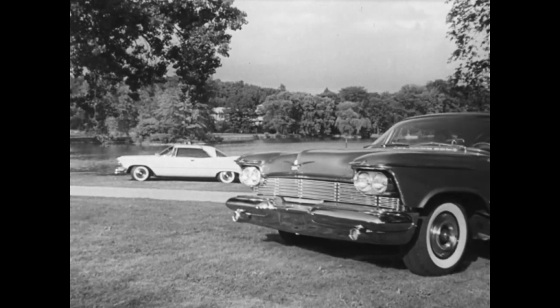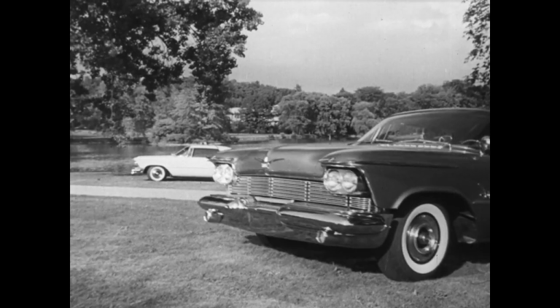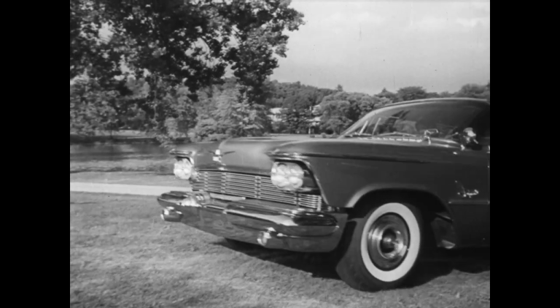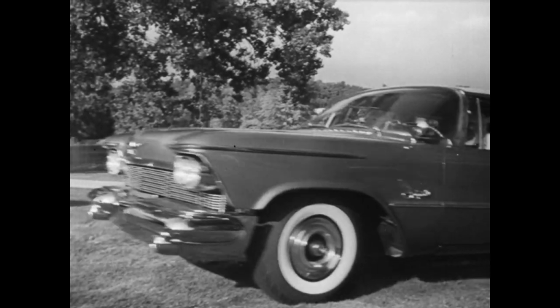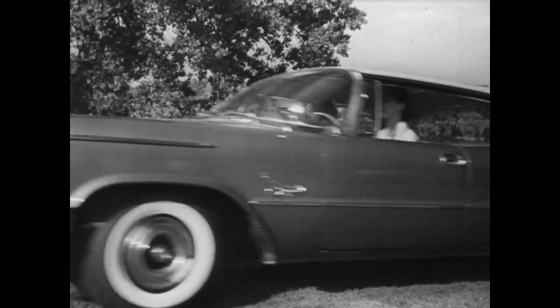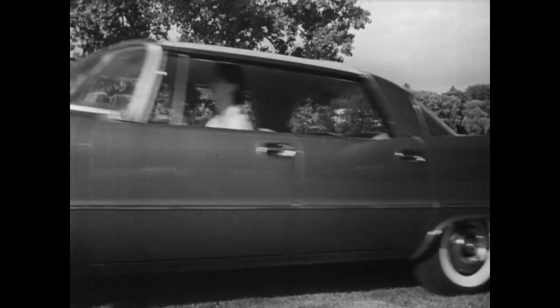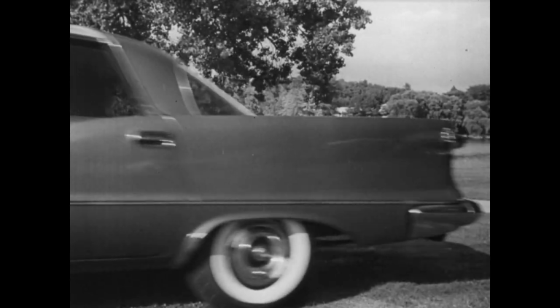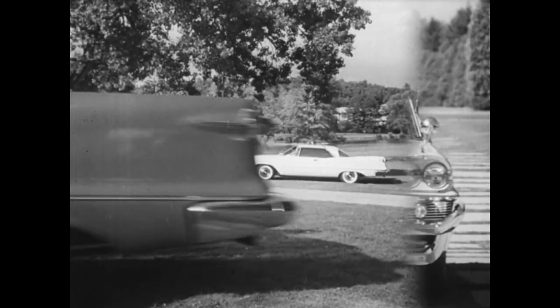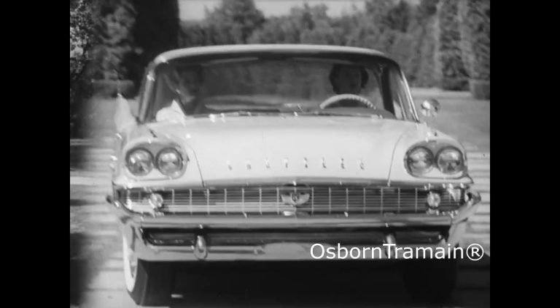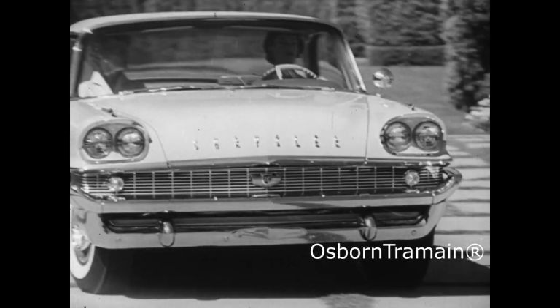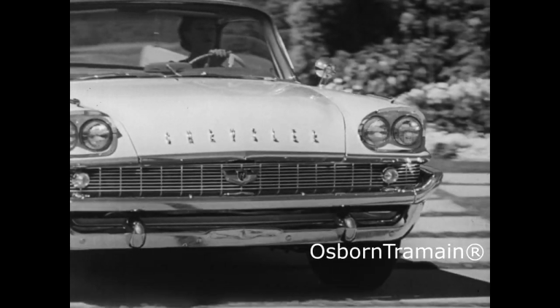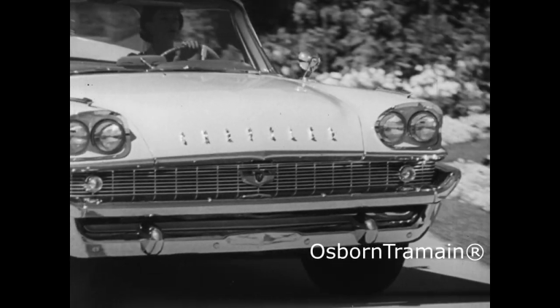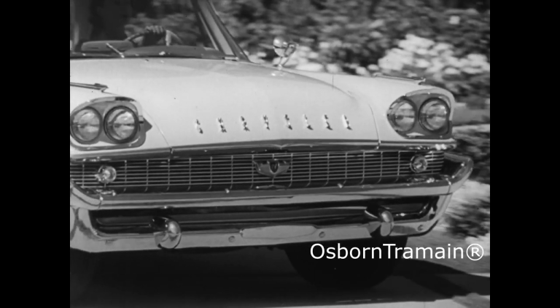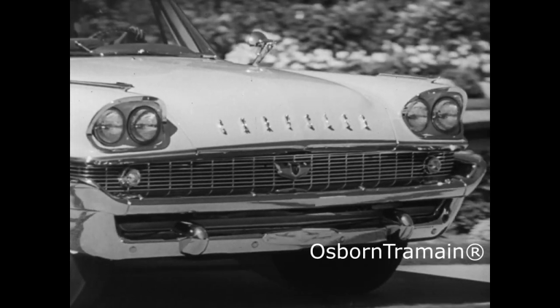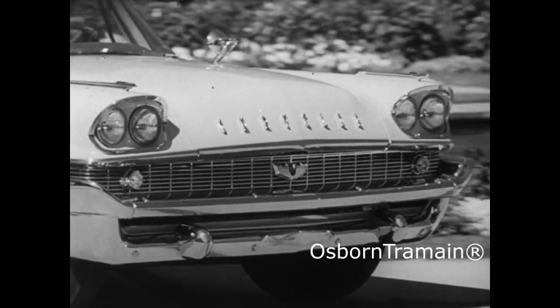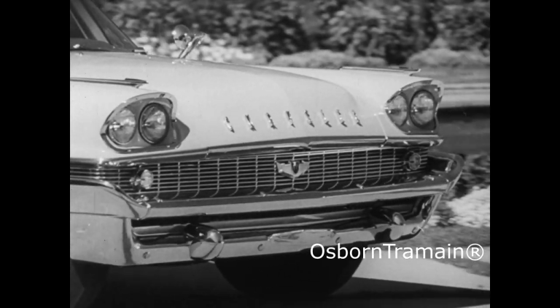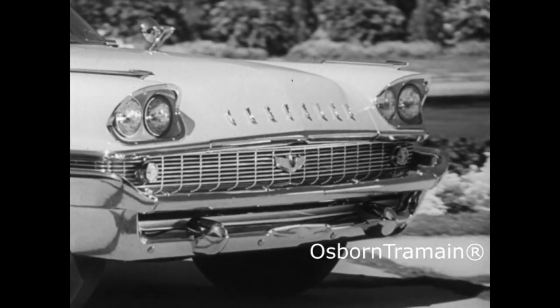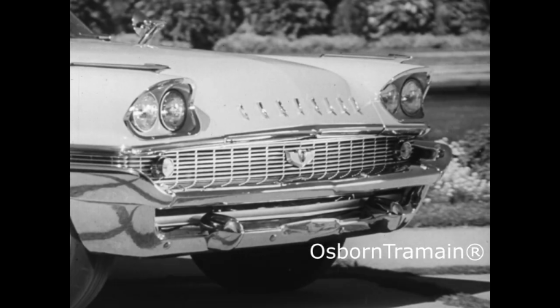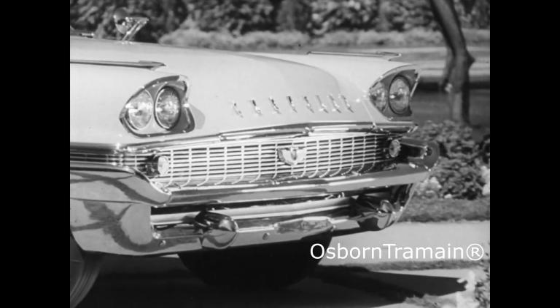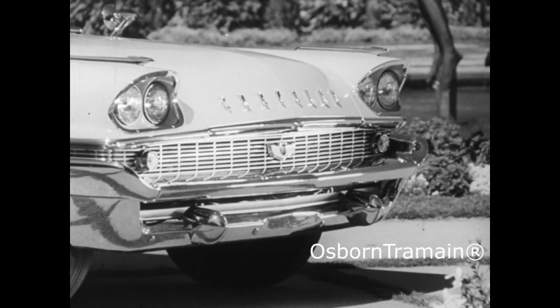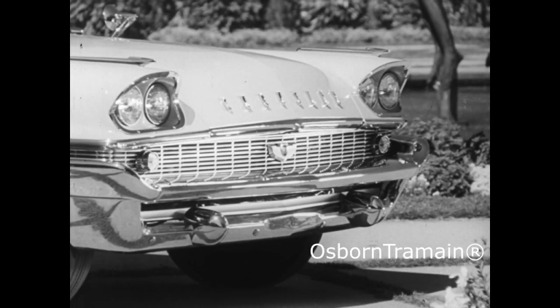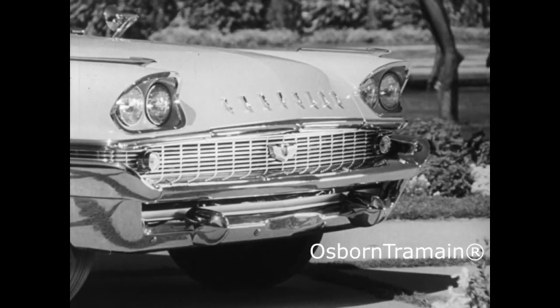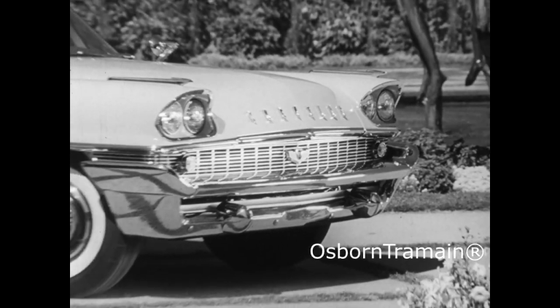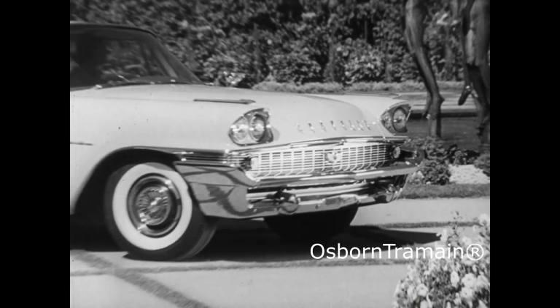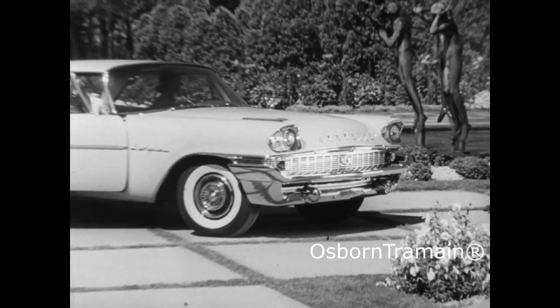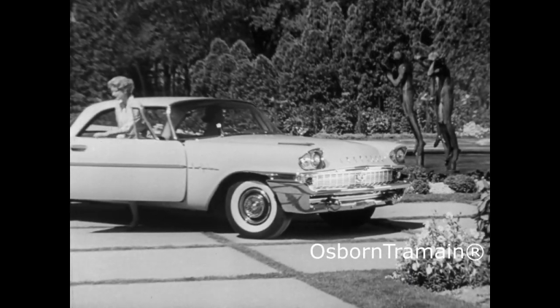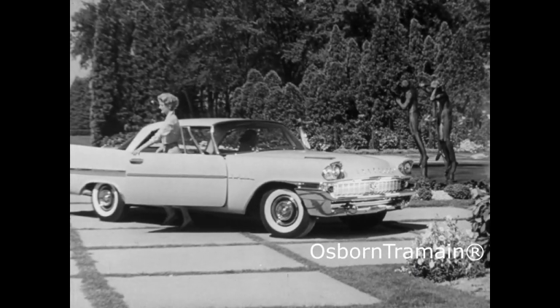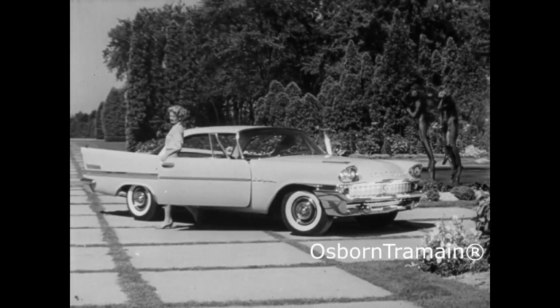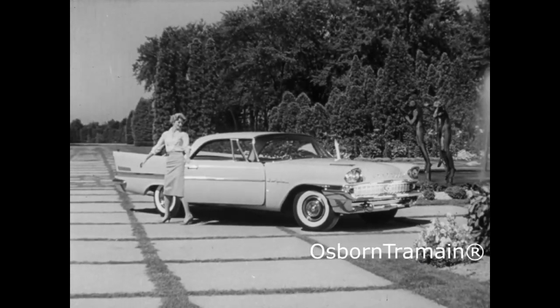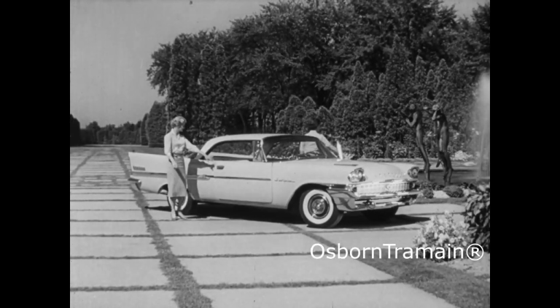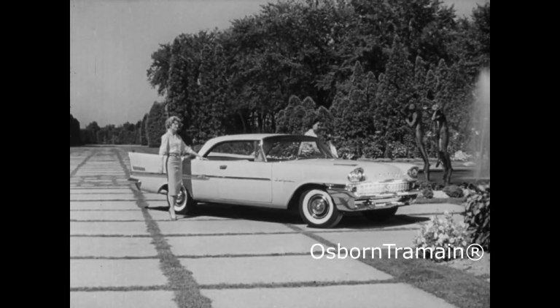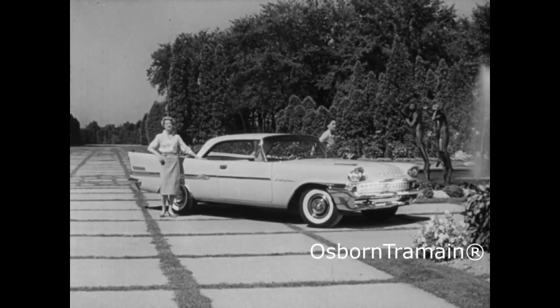Elegance that comes from the sweeping, graceful design, and from the extensive use of Alcoa aluminum. Alcoa aluminum is the fashion metal. It imparts a gleaming beauty that won't rust, chip, pit, or peel away.